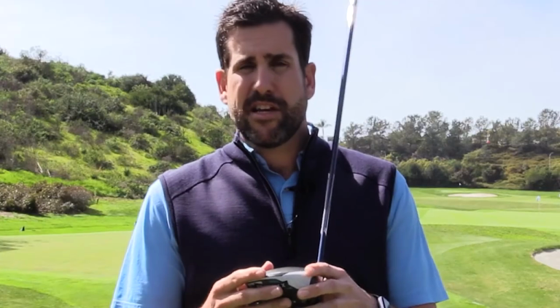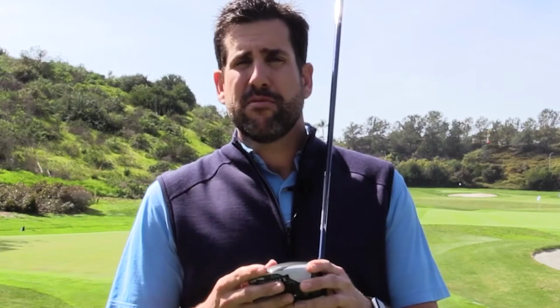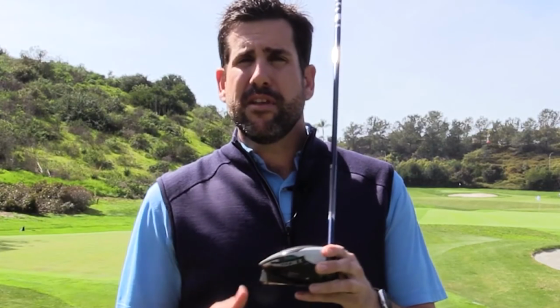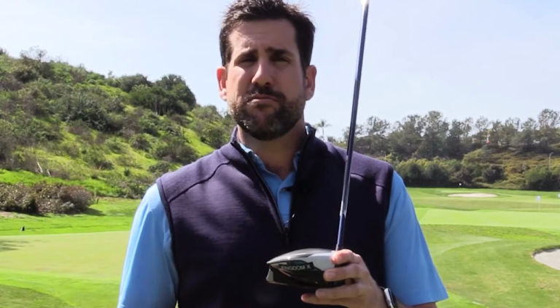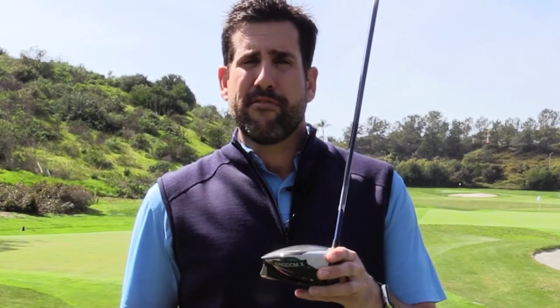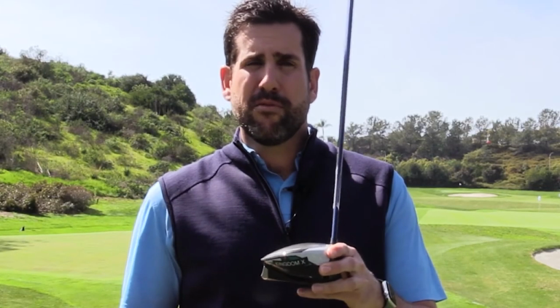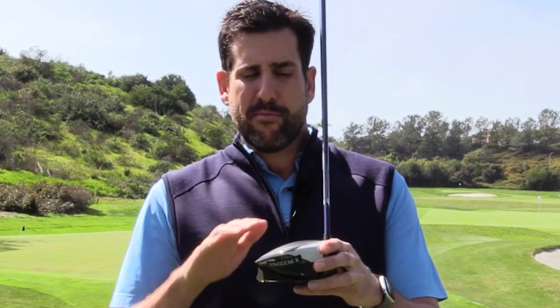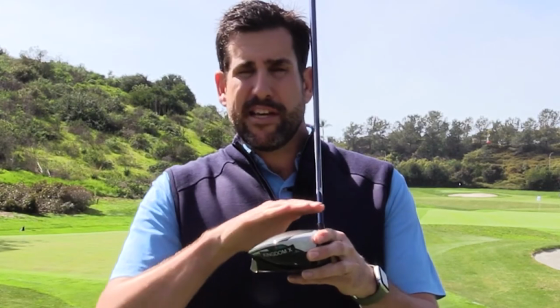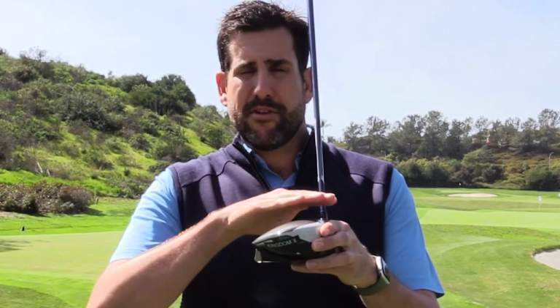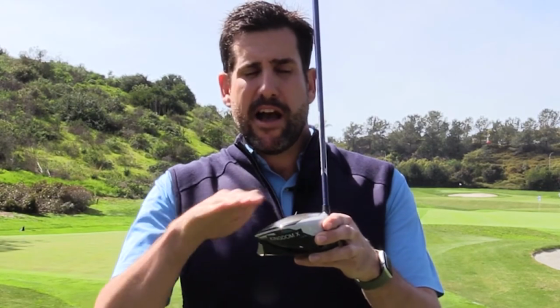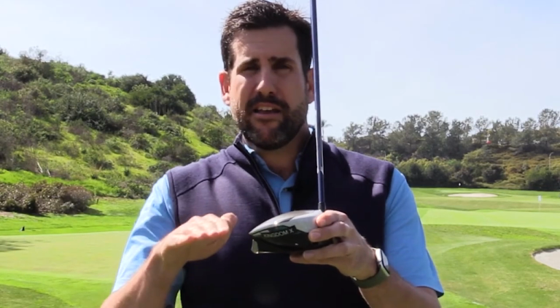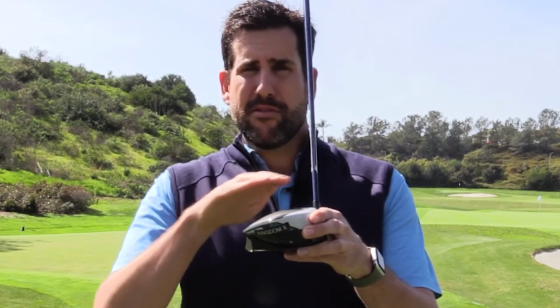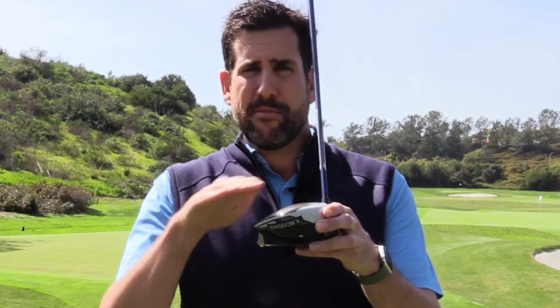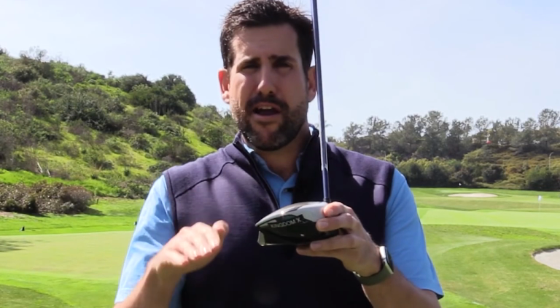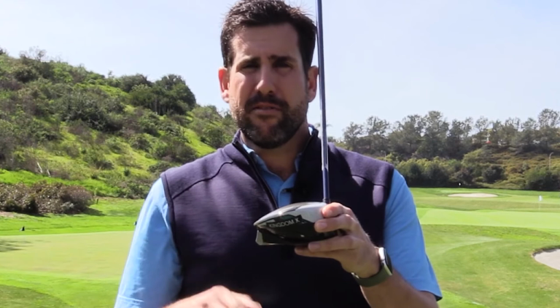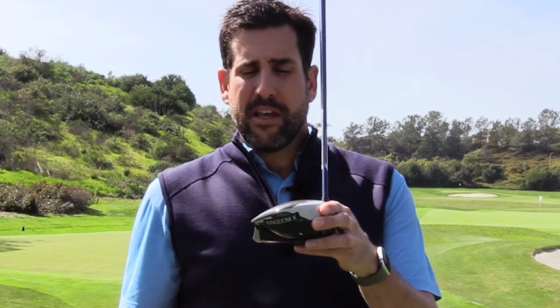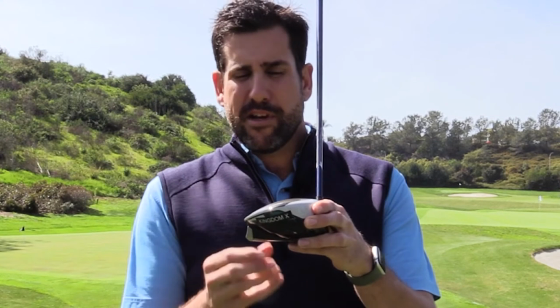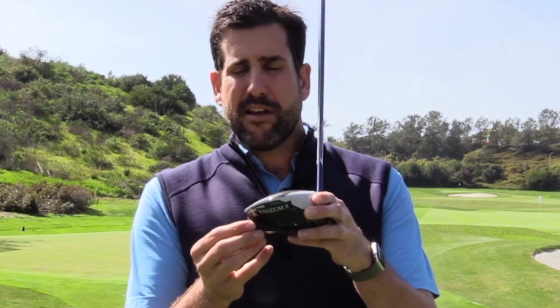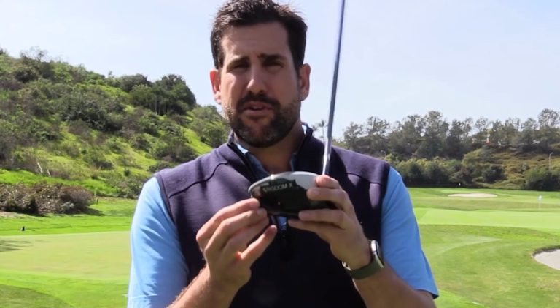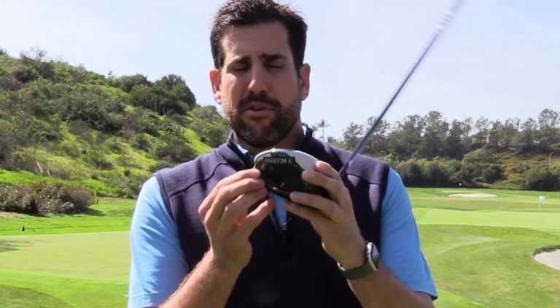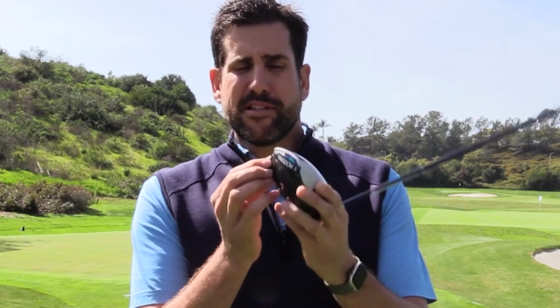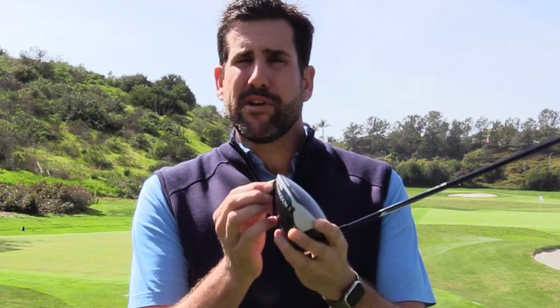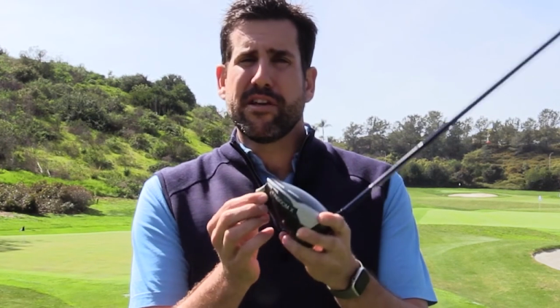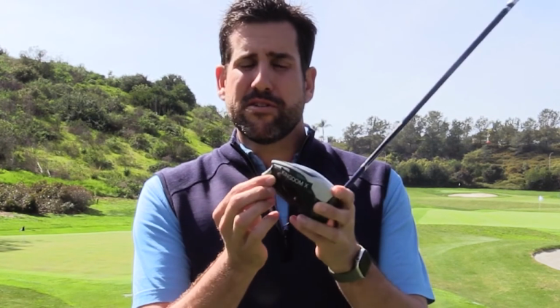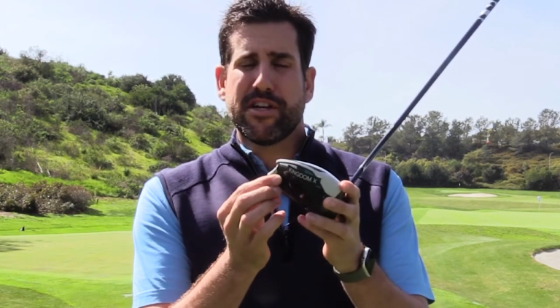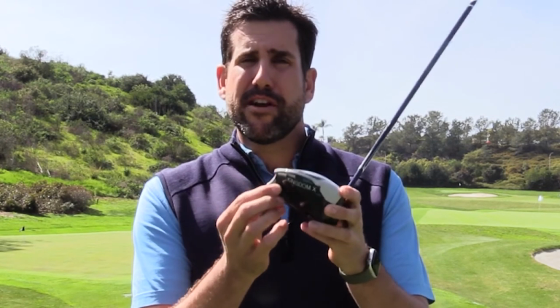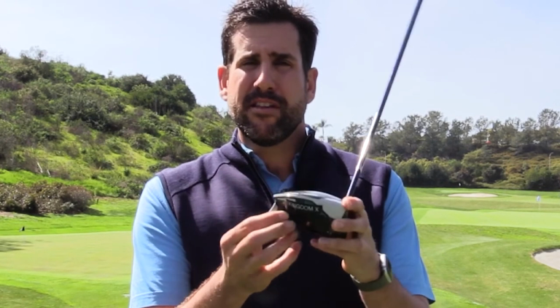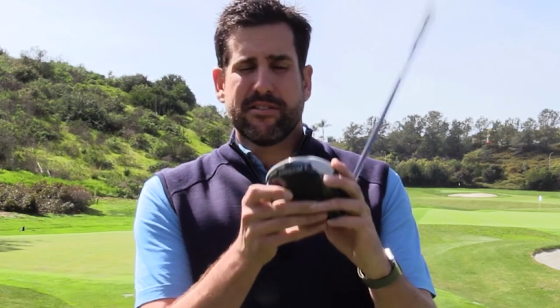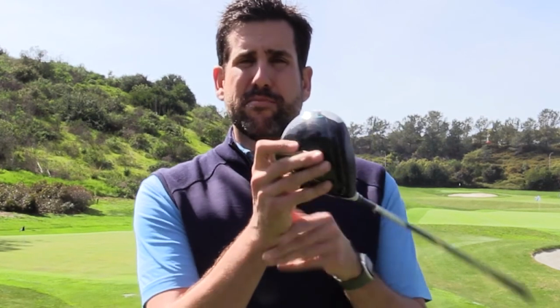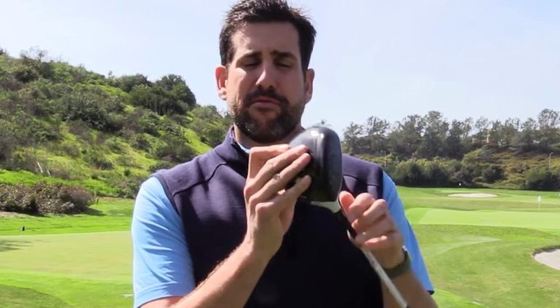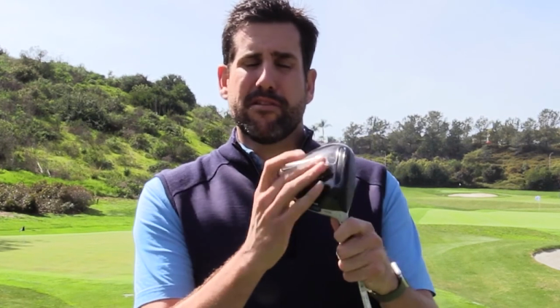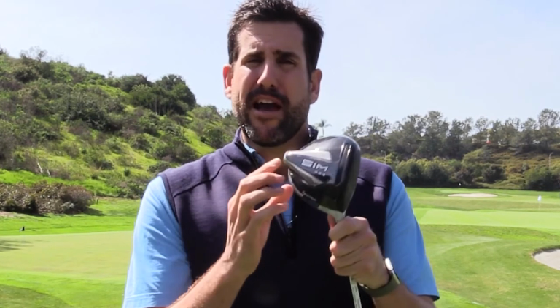In designing the SIM driver, we maintained a very high aerodynamic crown, and we also have this very polarizing feature we call the inertia generator — that's this big fin in the back.